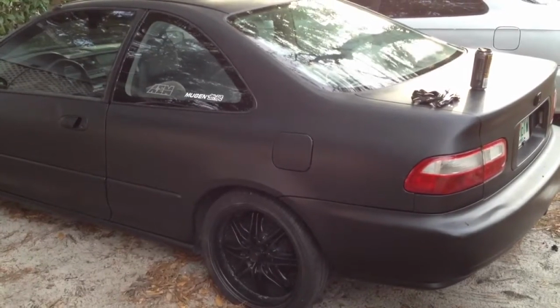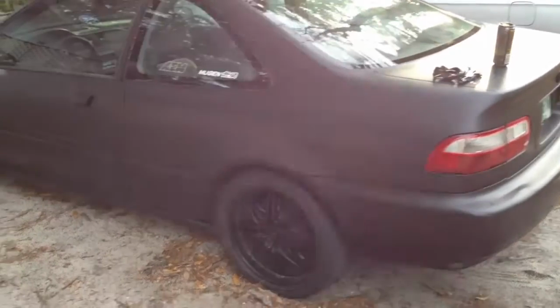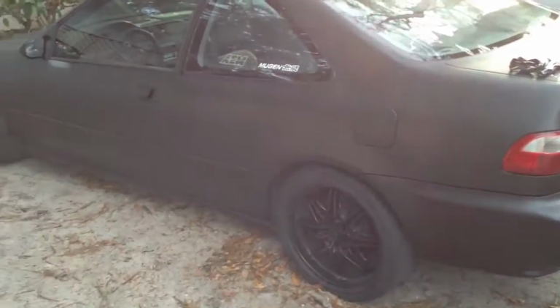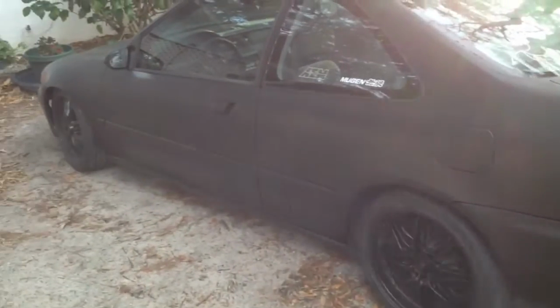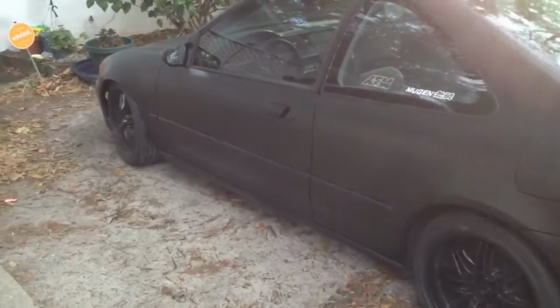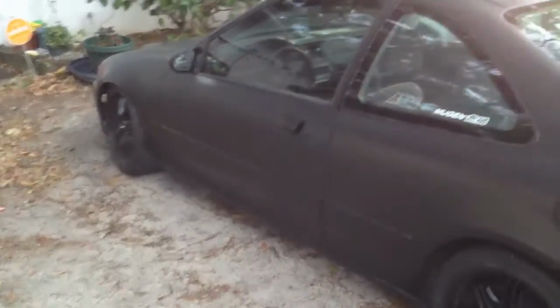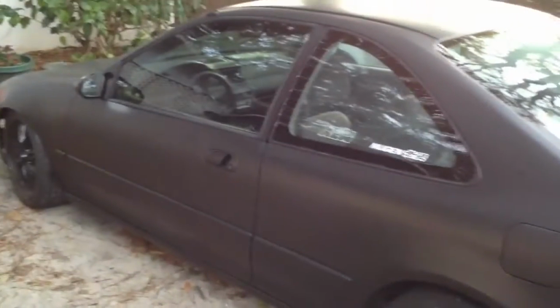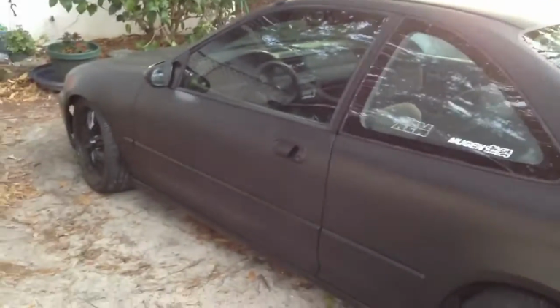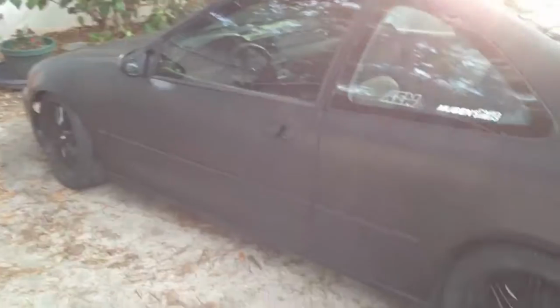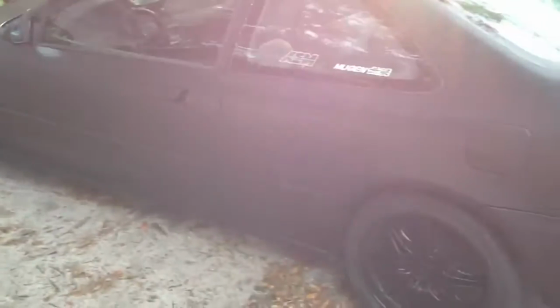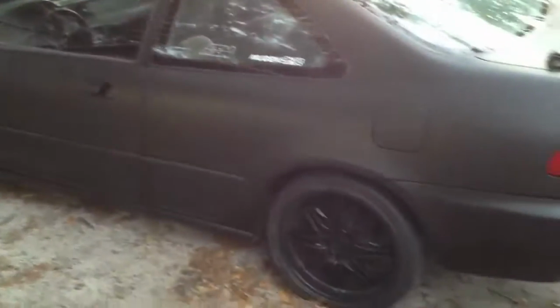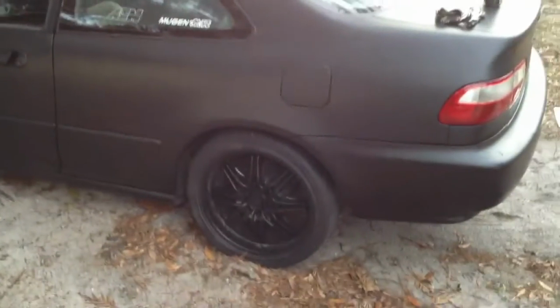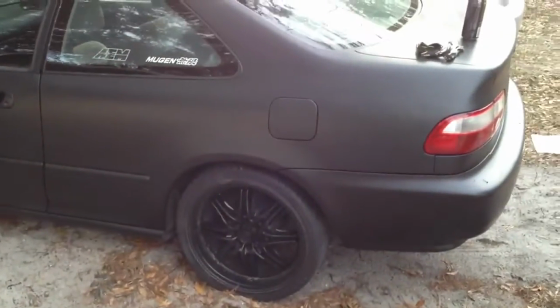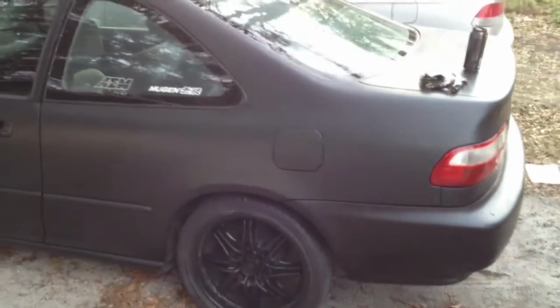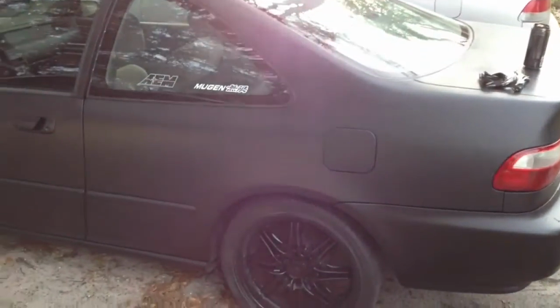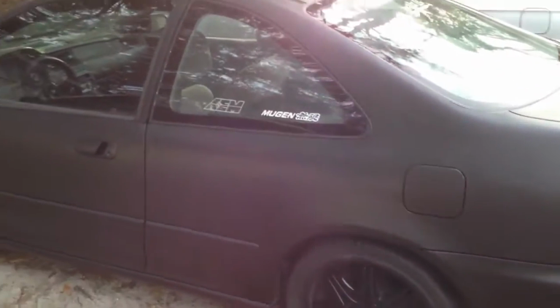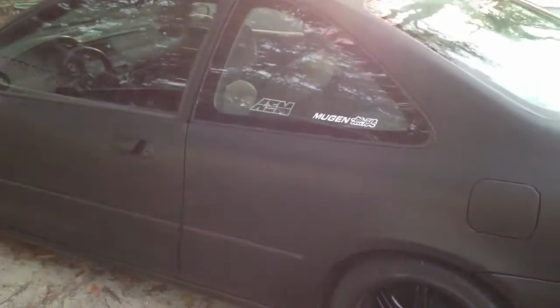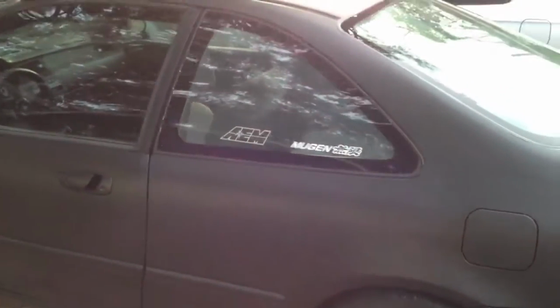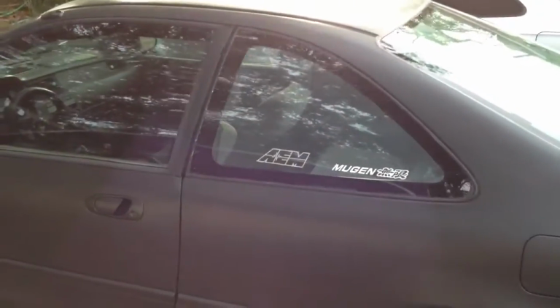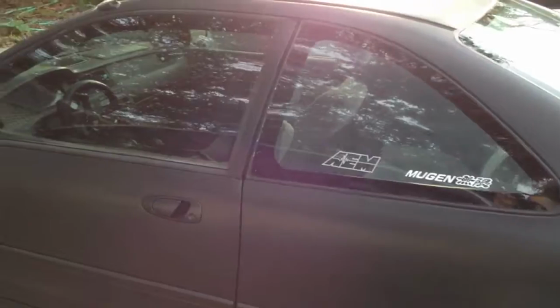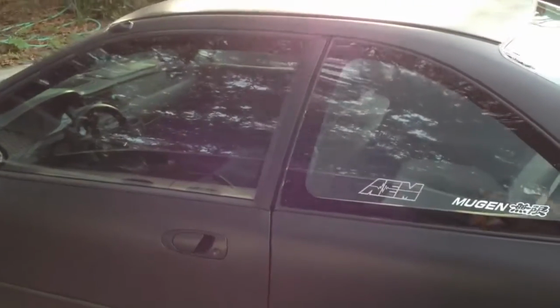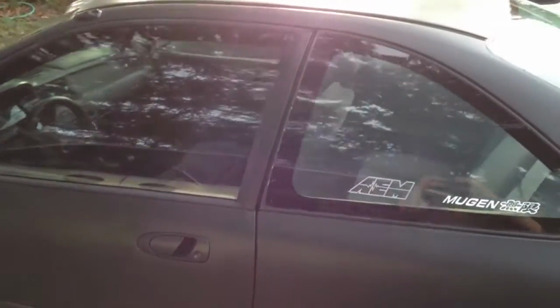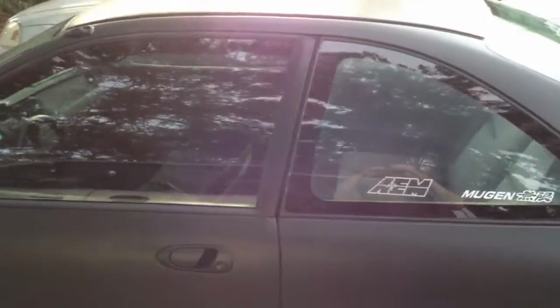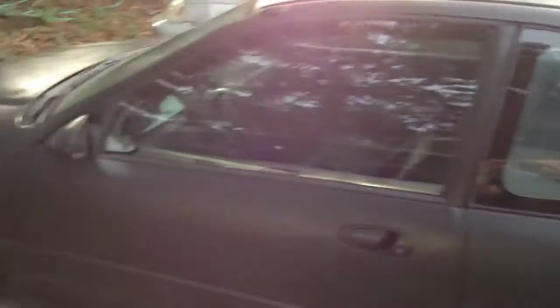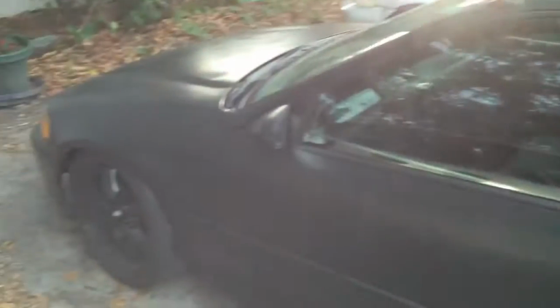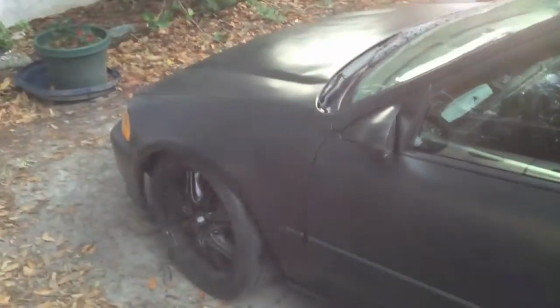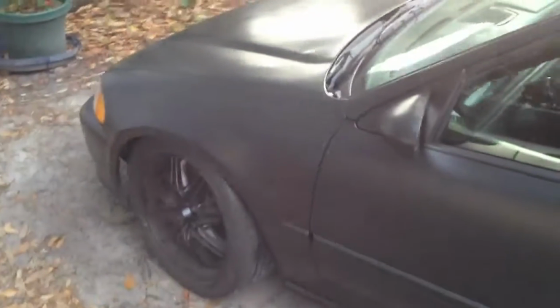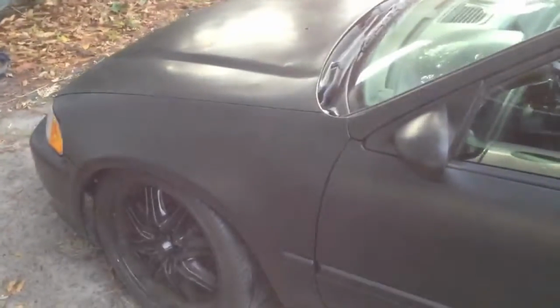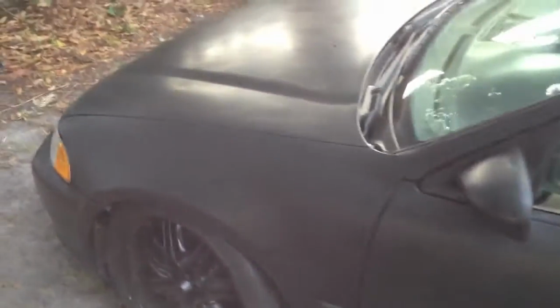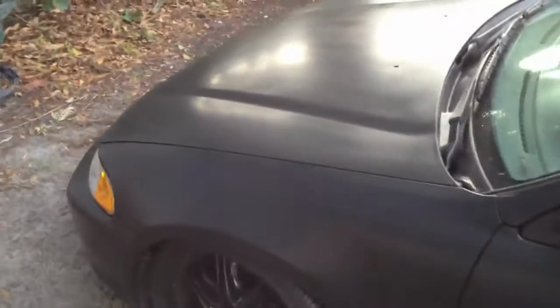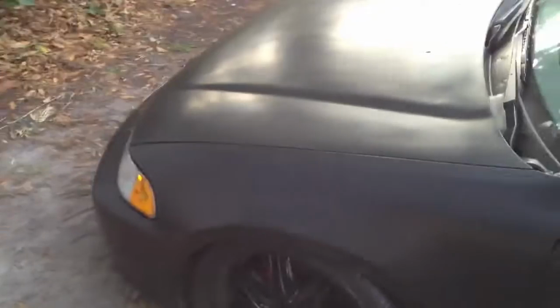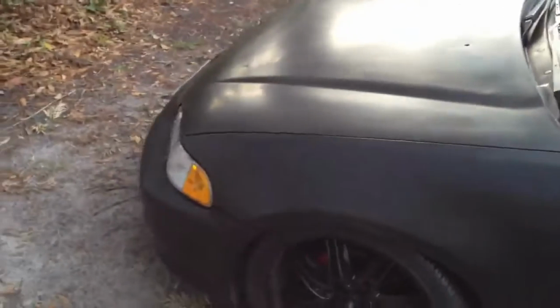Here's my third video that I've posted on YouTube so far of my car. Today I just plasti-dipped it. I just went to Home Depot, got nine cans, and plasti-dipped the whole car.